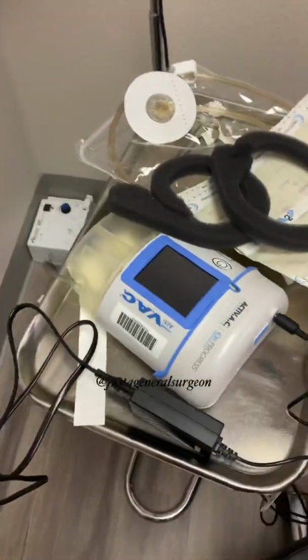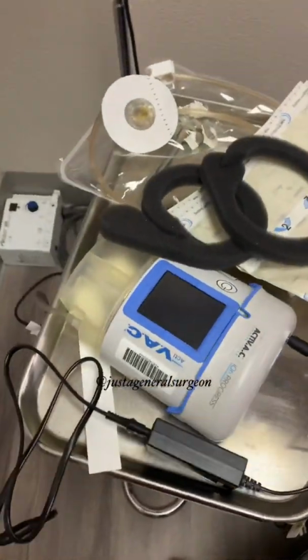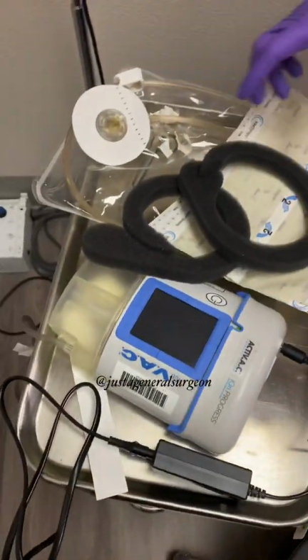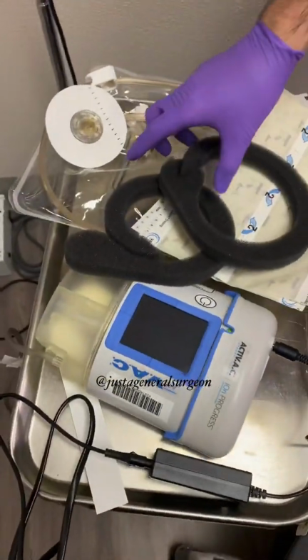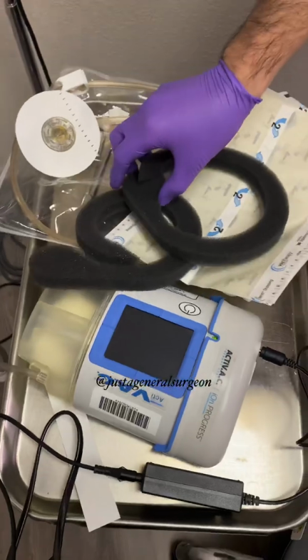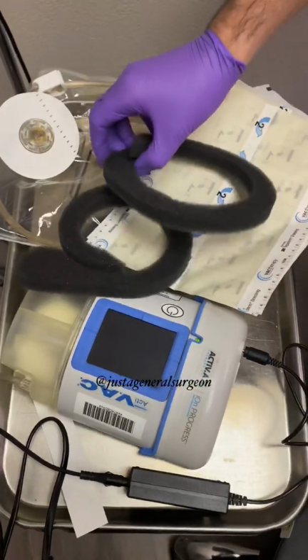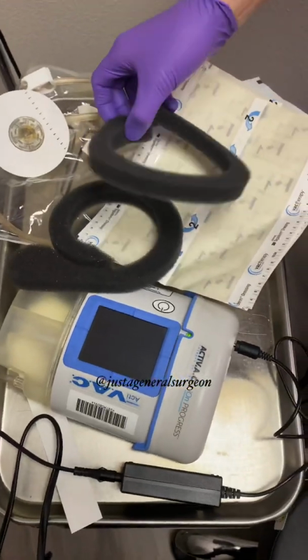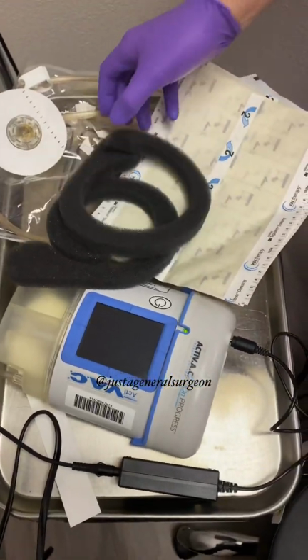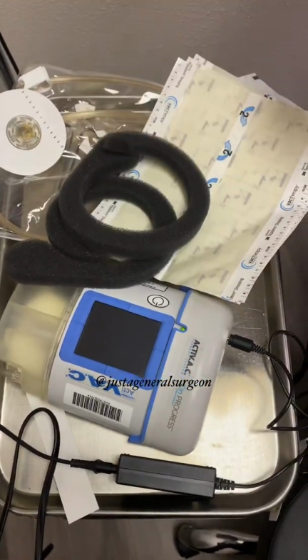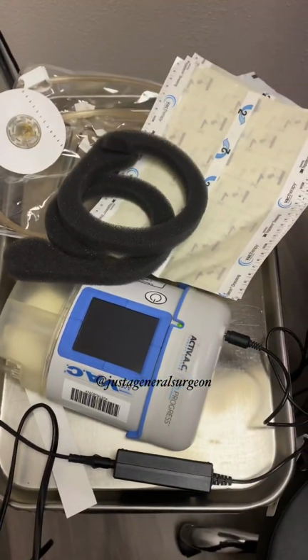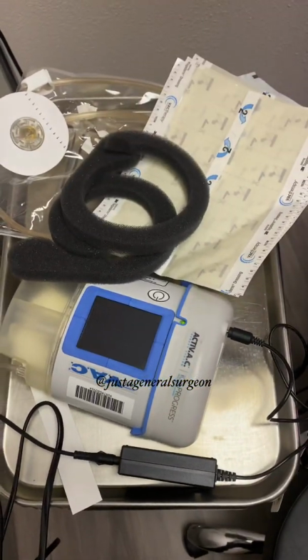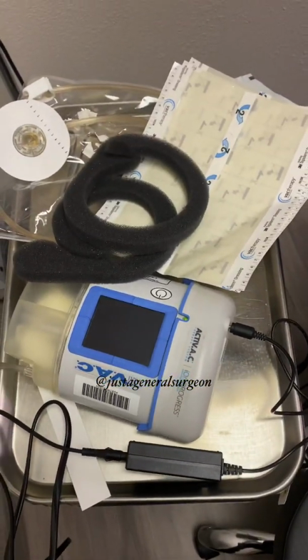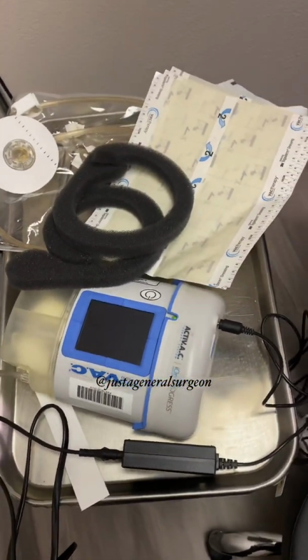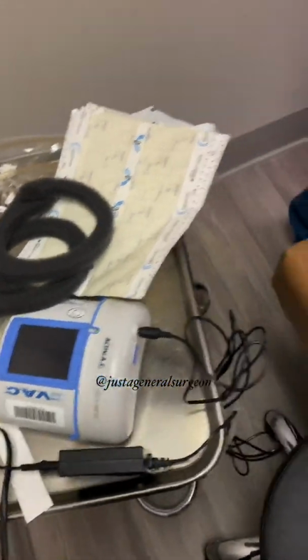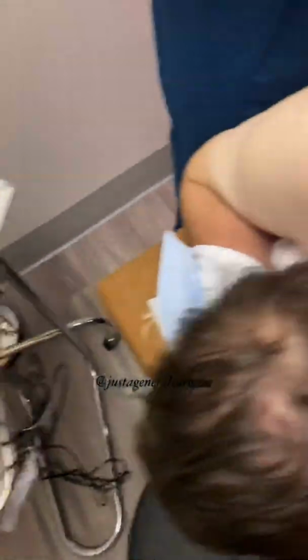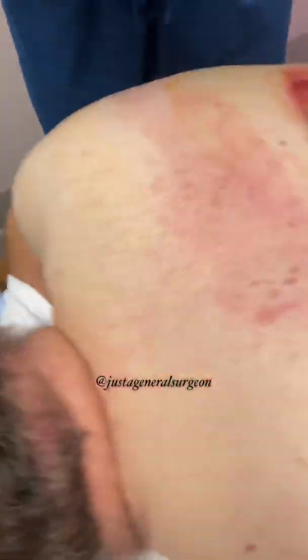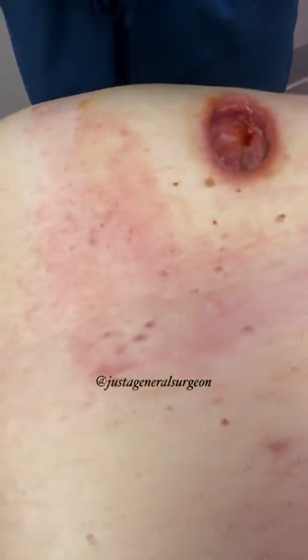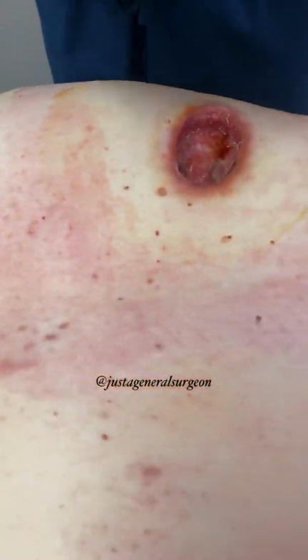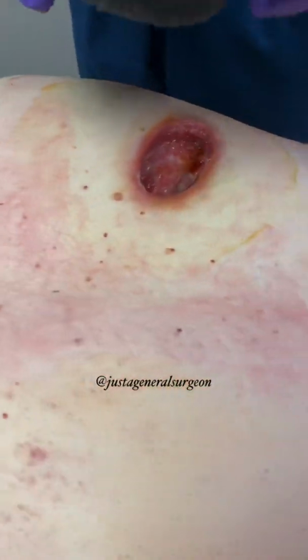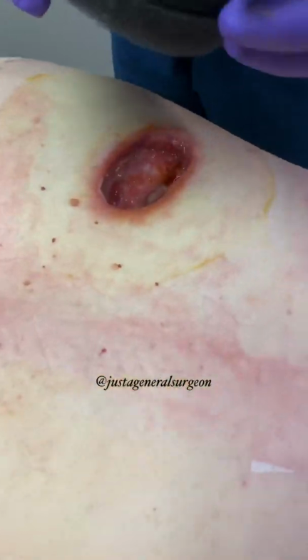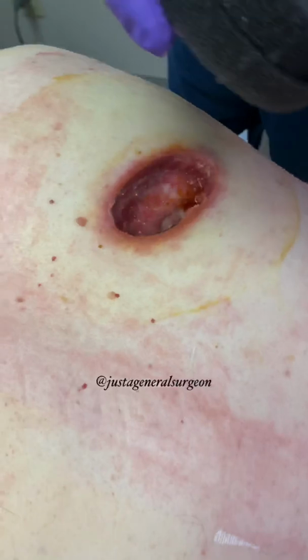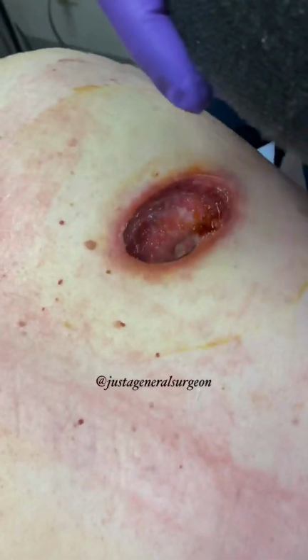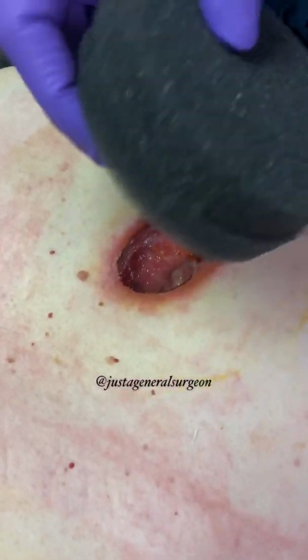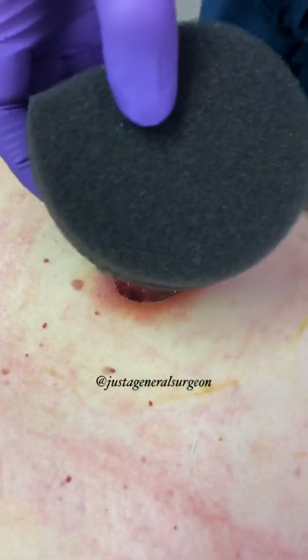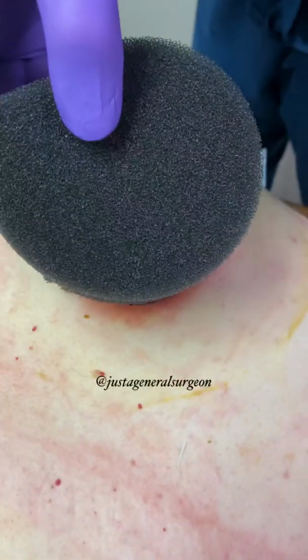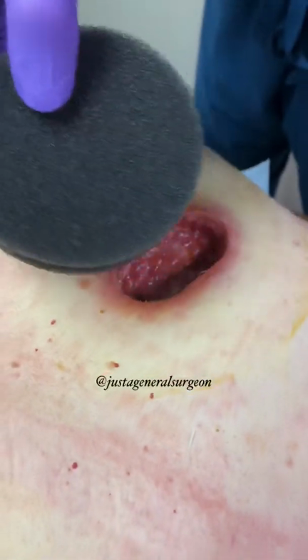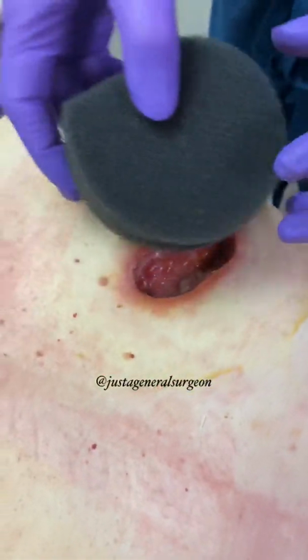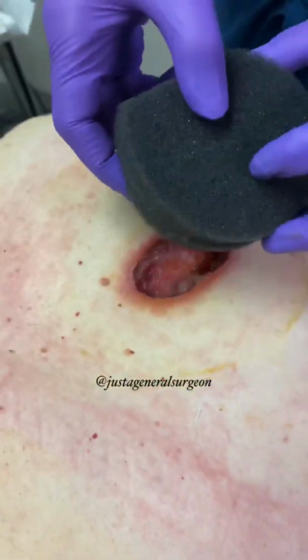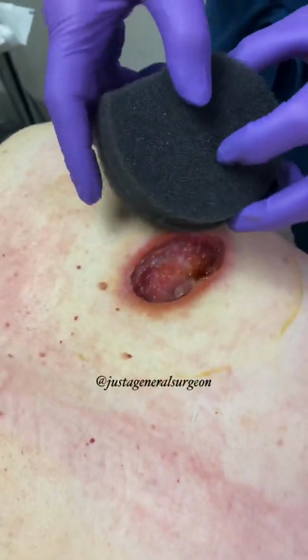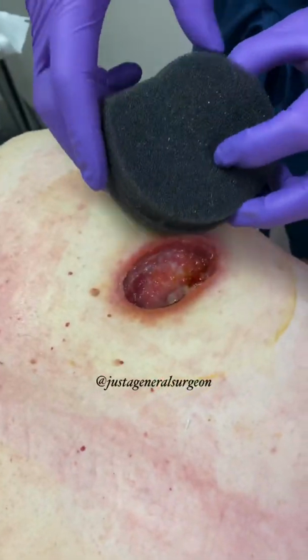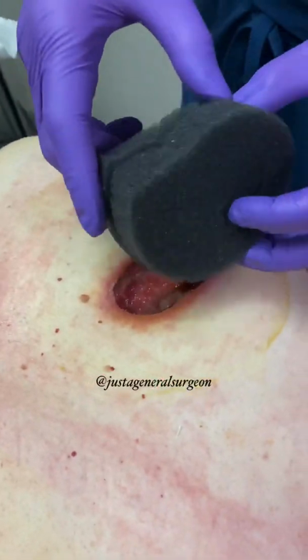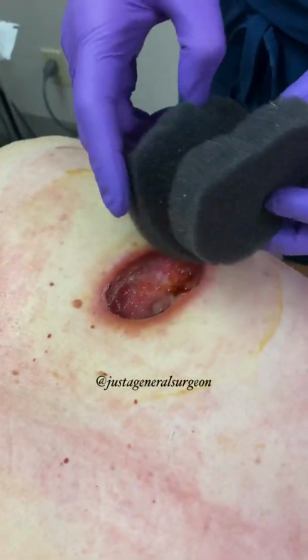These are all the pieces for the wound VAC, which we'll show you how to do the wound VAC dressing changes here. This is the black foam that we're going to insert into the wound.